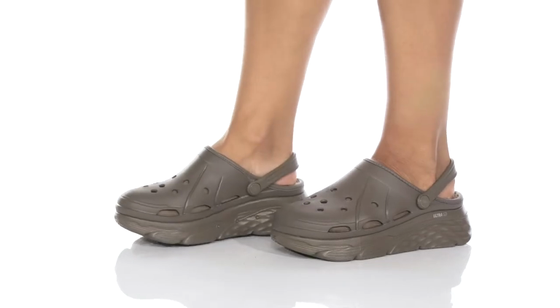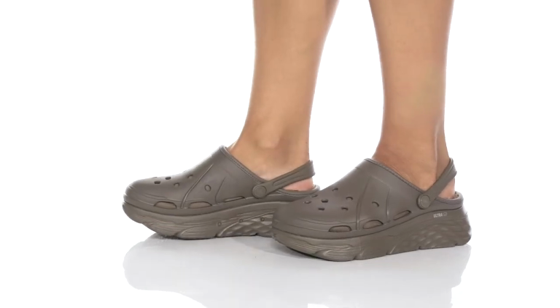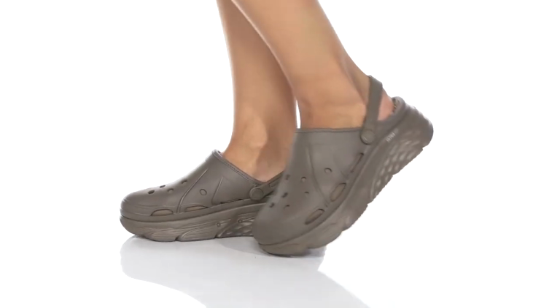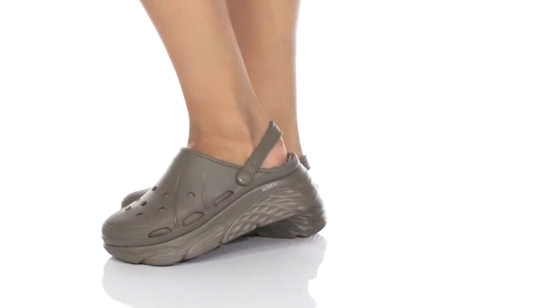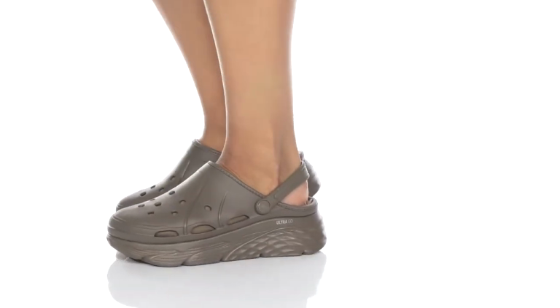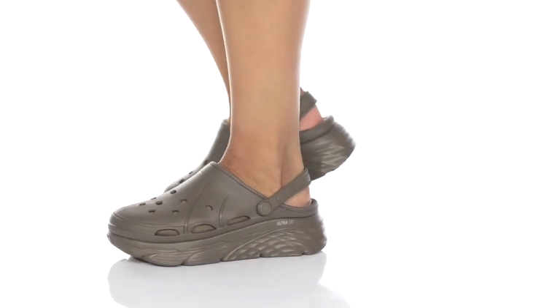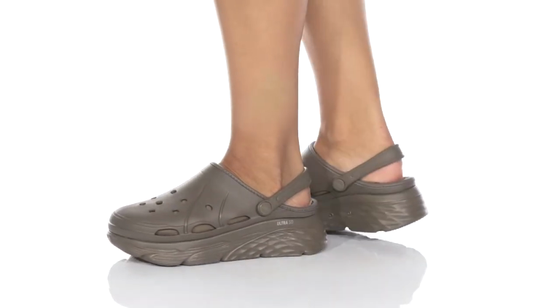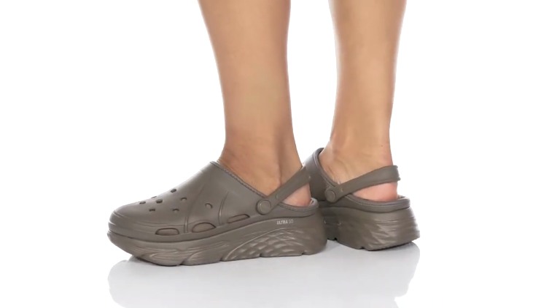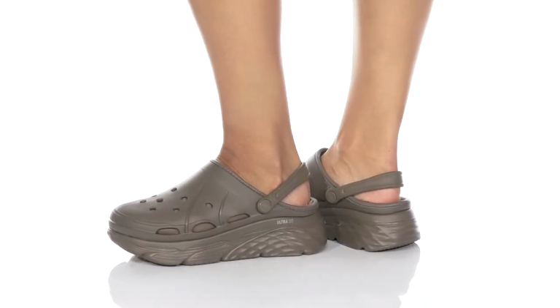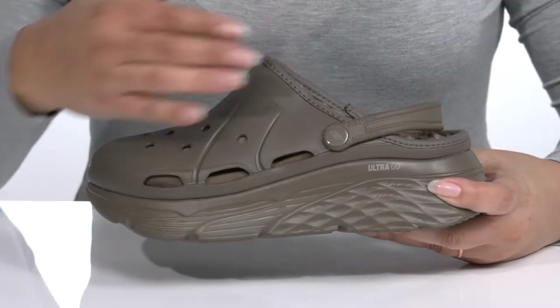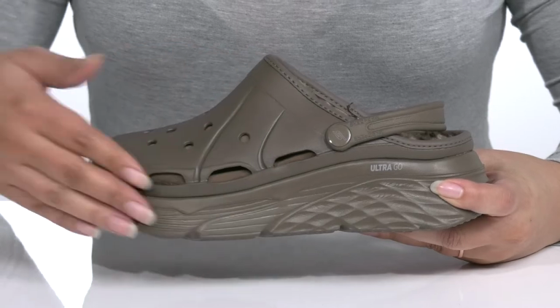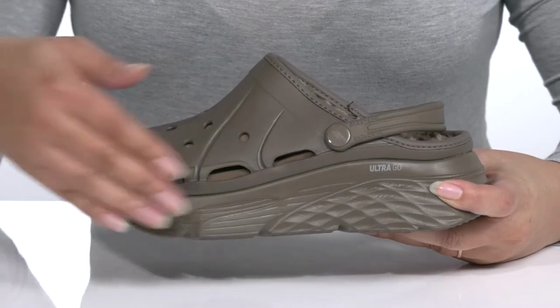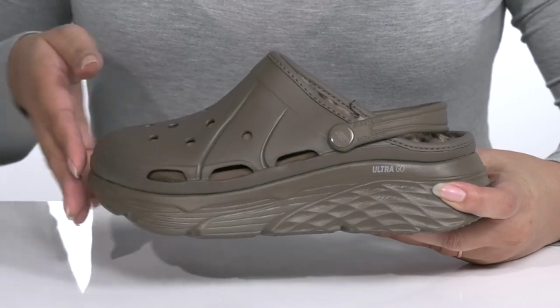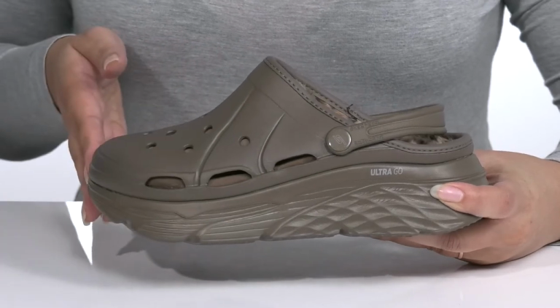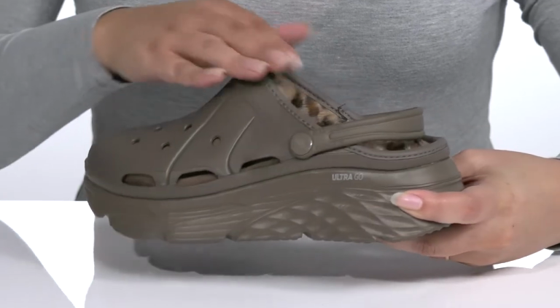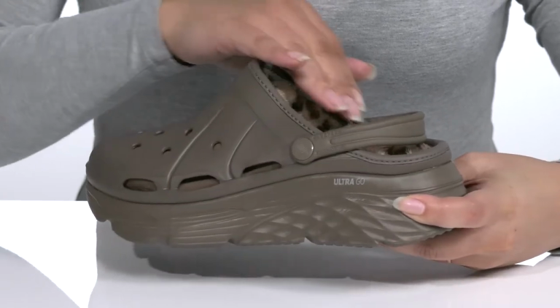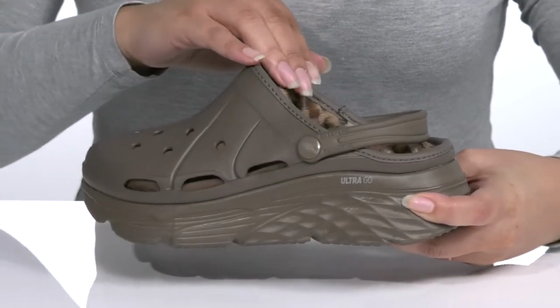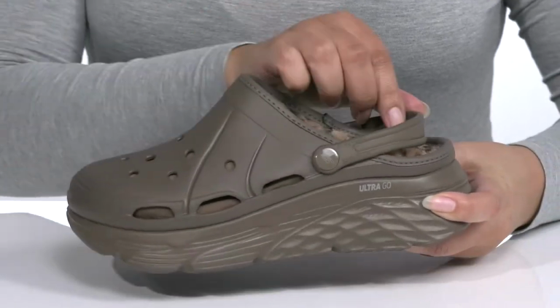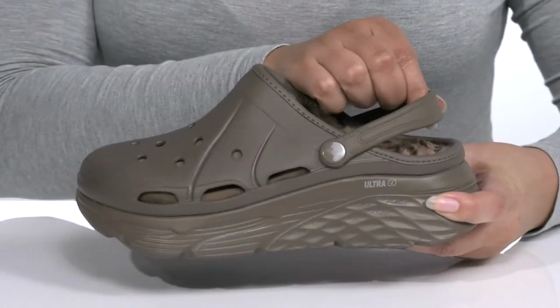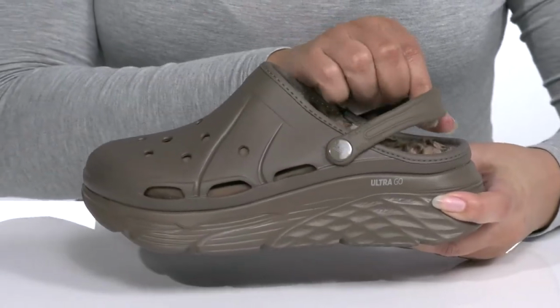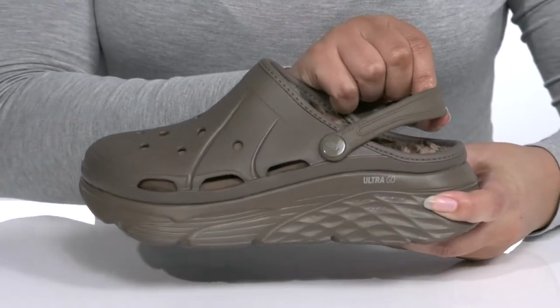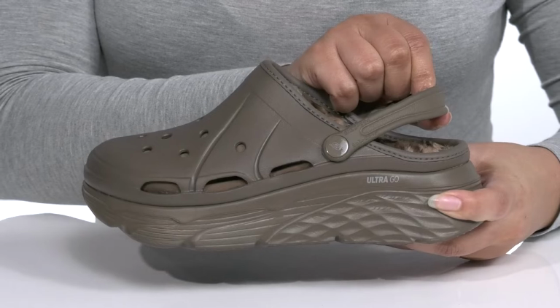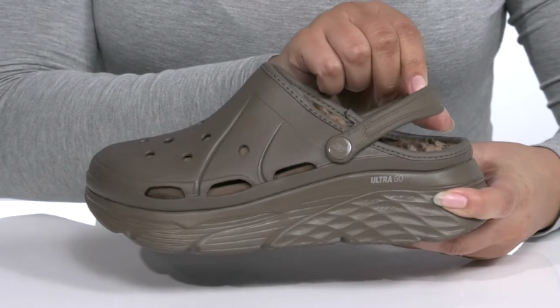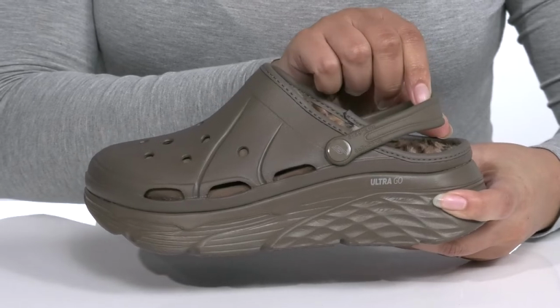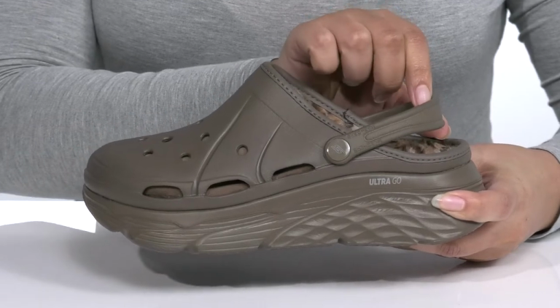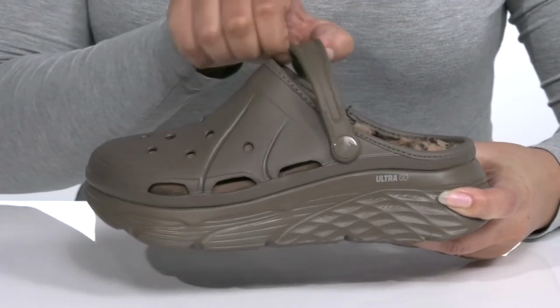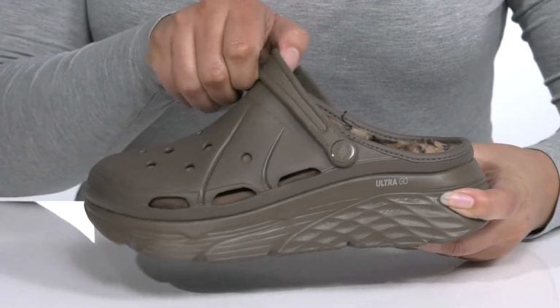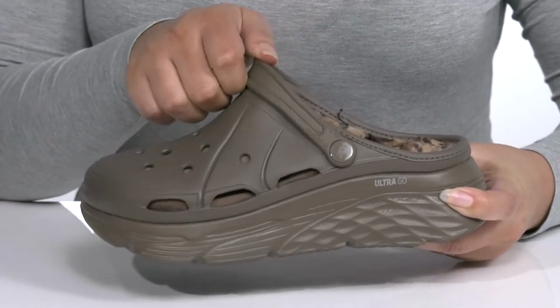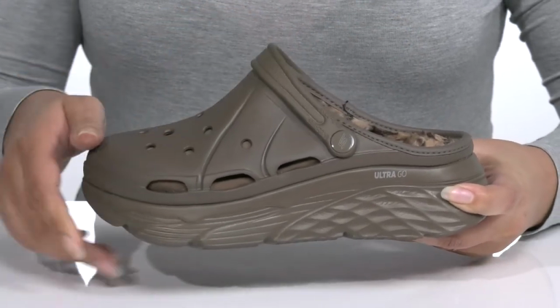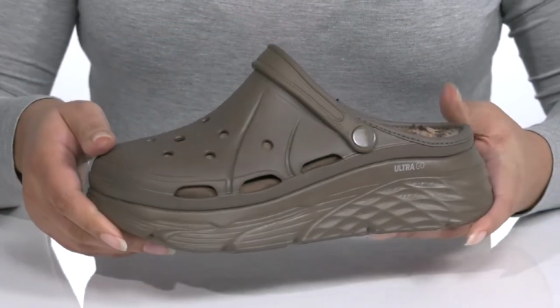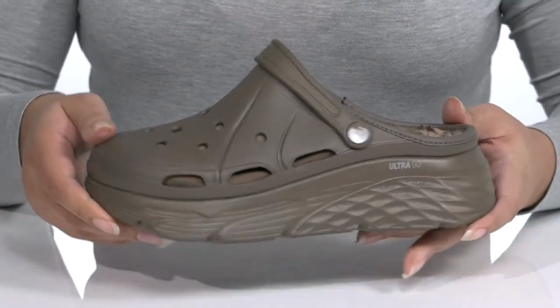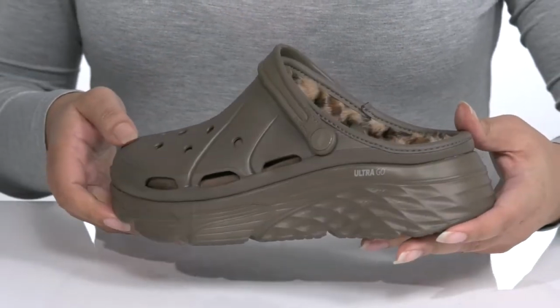Have some fun in the sun when you wear this unique style by Skechers. They feature a synthetic upper with a round tail silhouette and wide open collar with a slingback strap to give you a snug and comfortable fit that can easily be converted to backless wear, giving you some versatility.